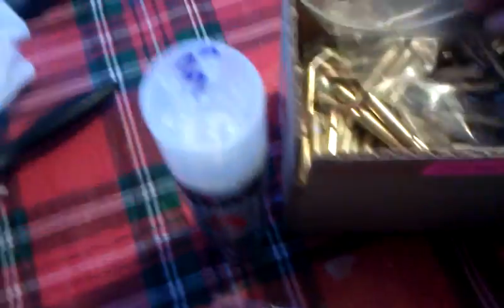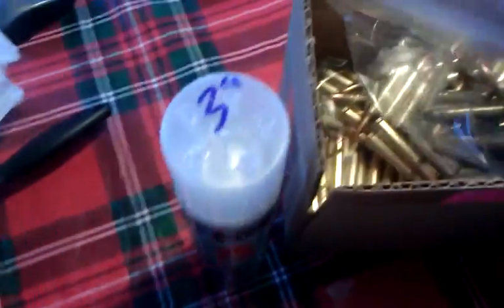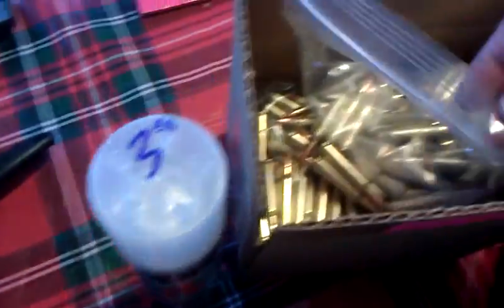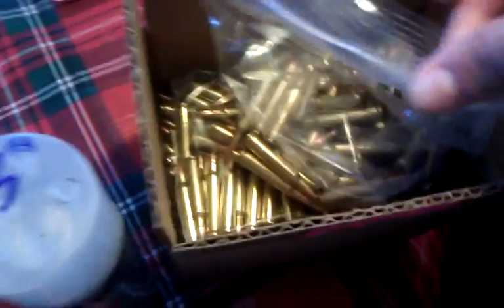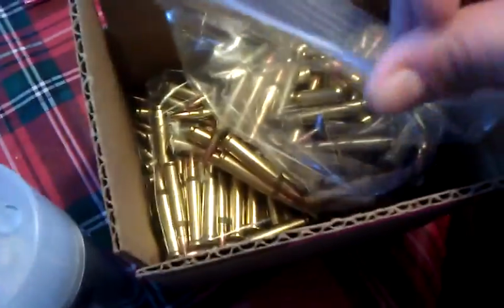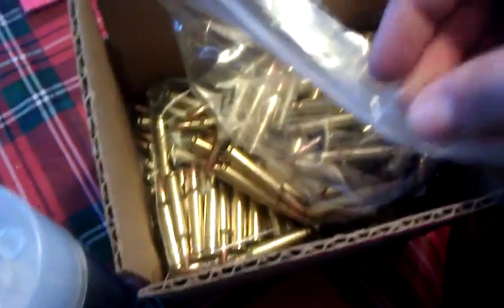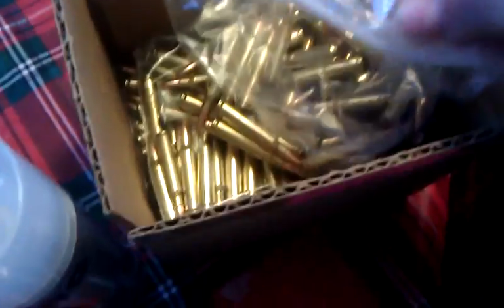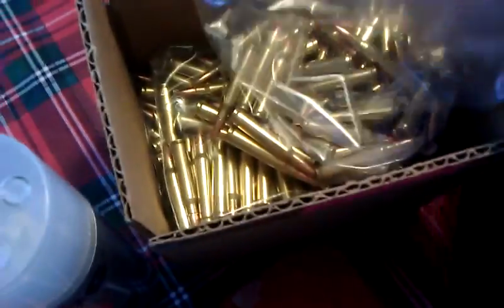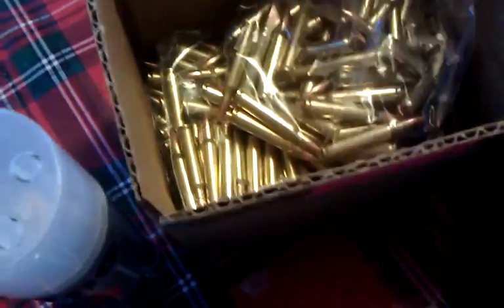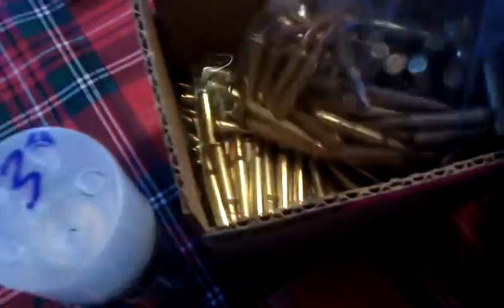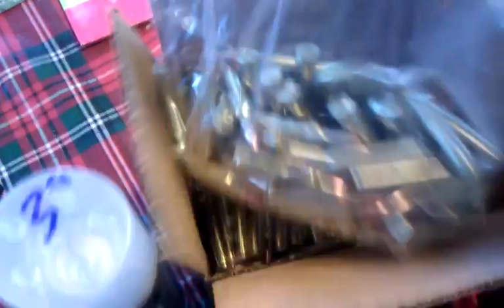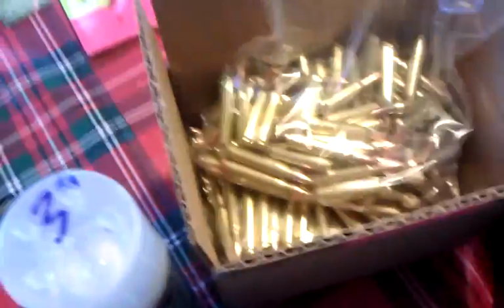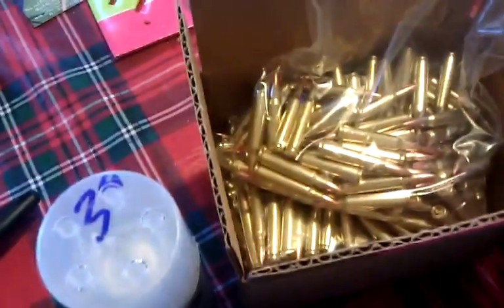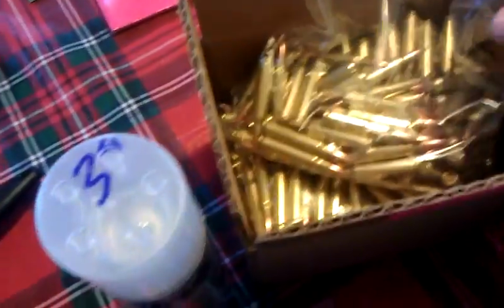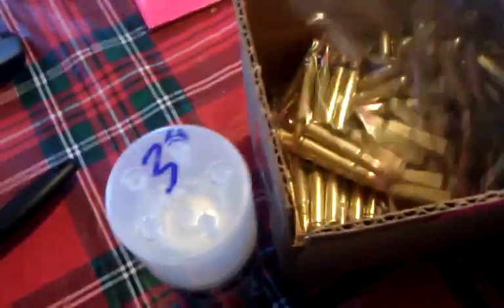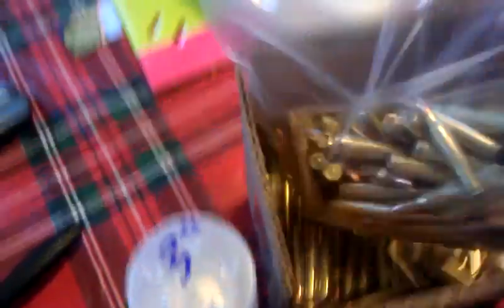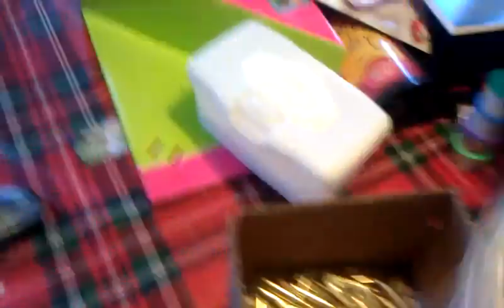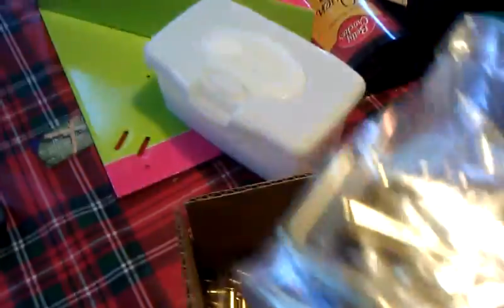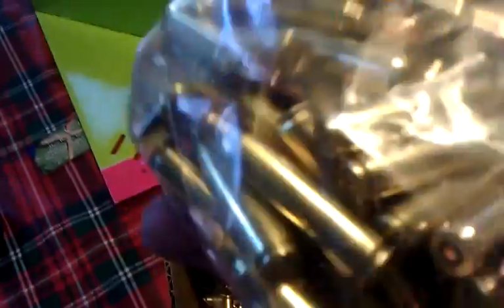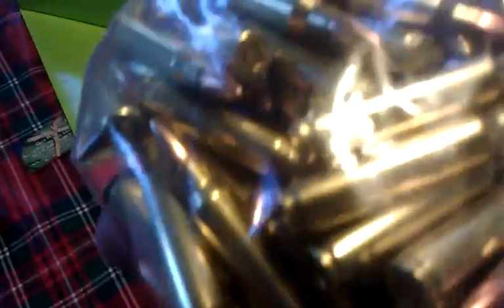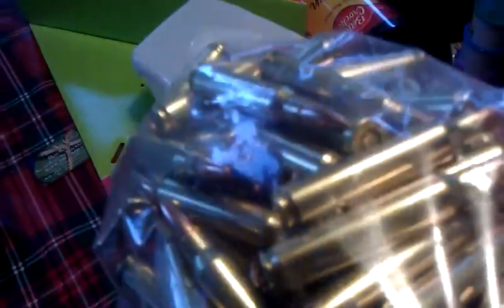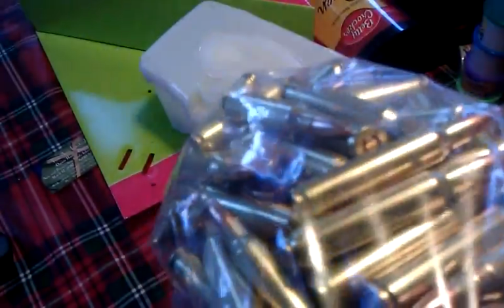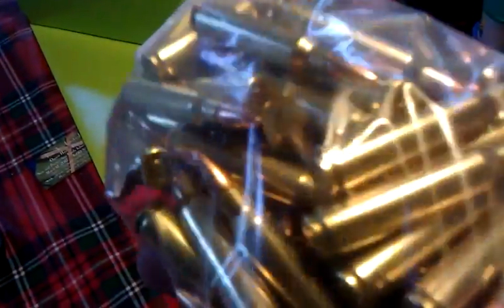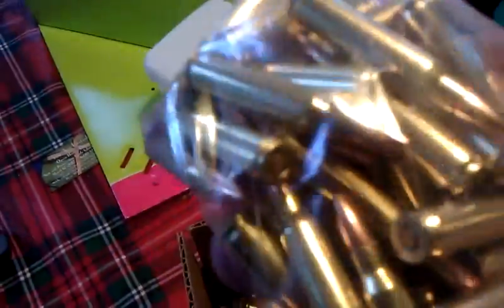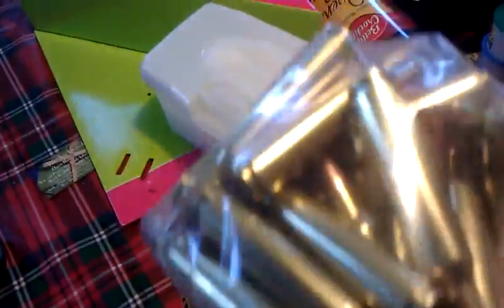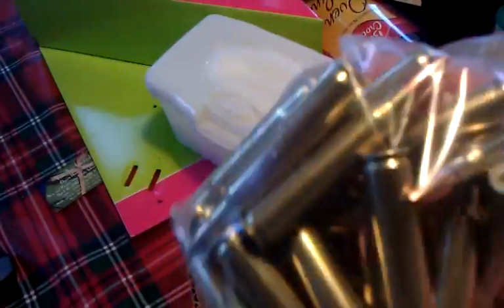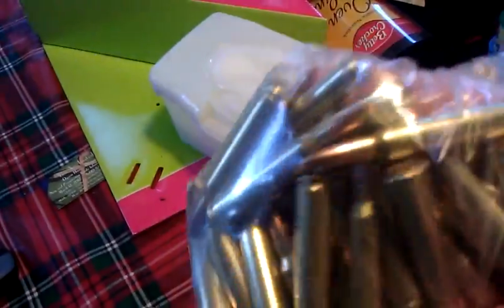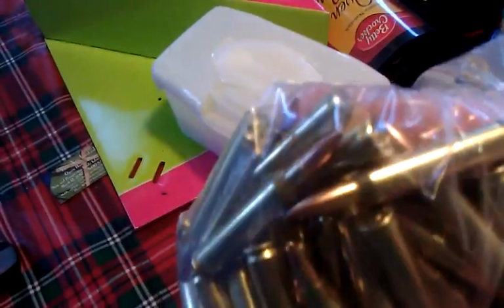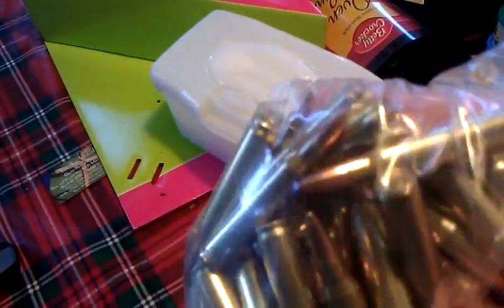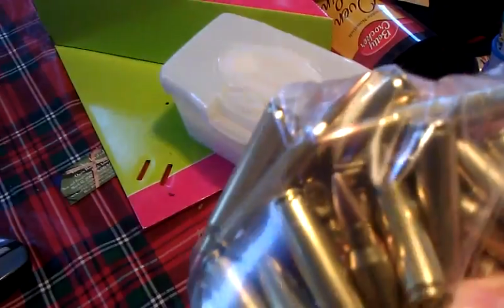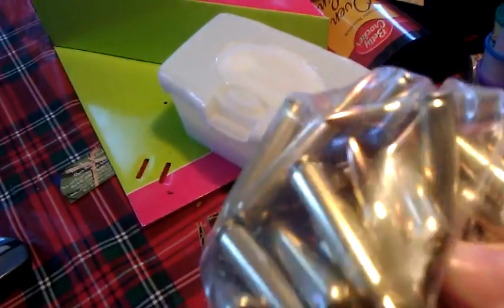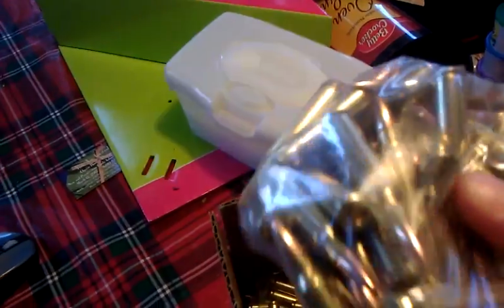And here I got some 223, also reloads, but it looks like pretty quality. Probably can't really tell a whole lot by looking at it right here. It's not bad.